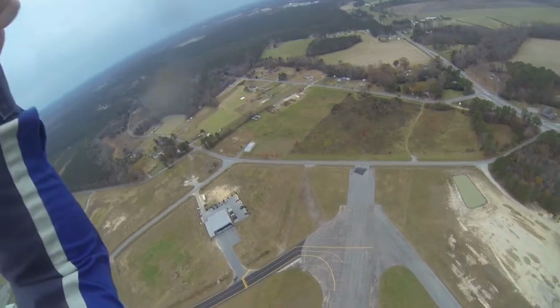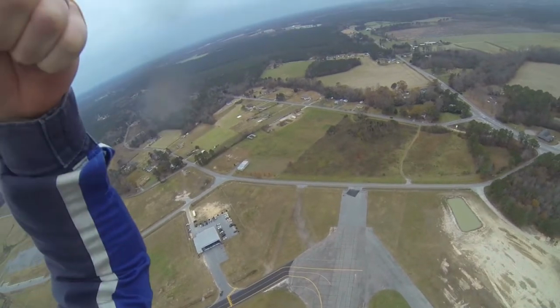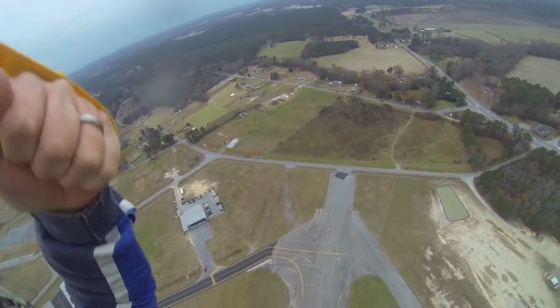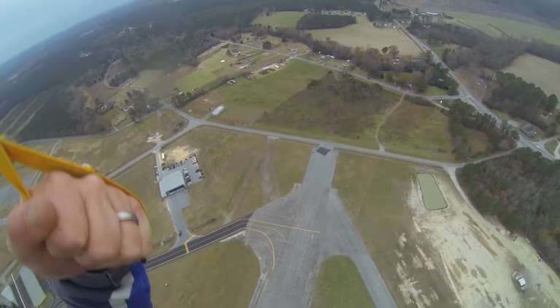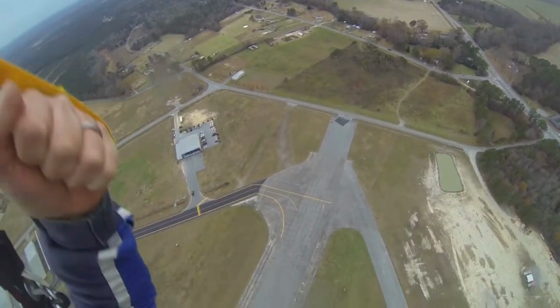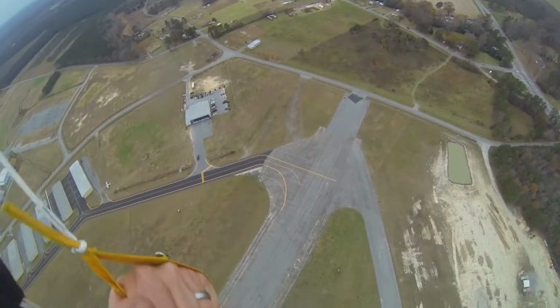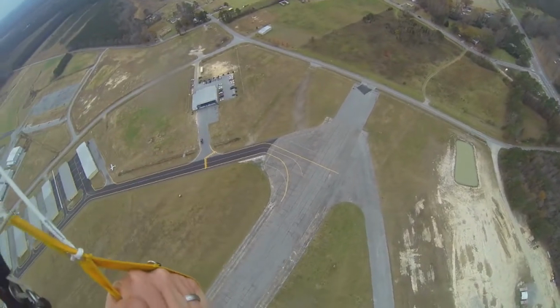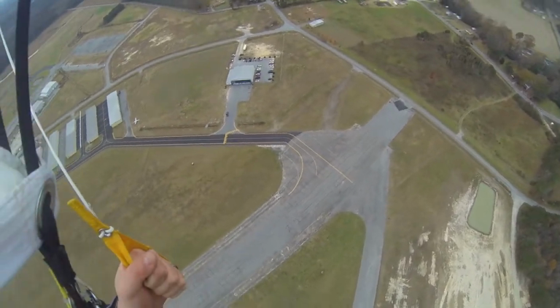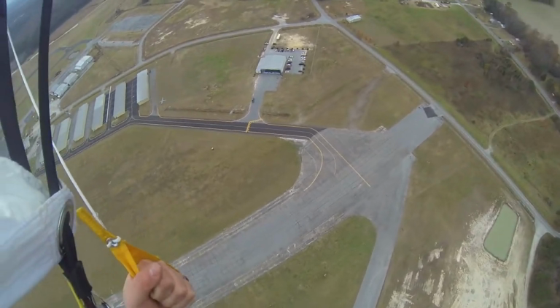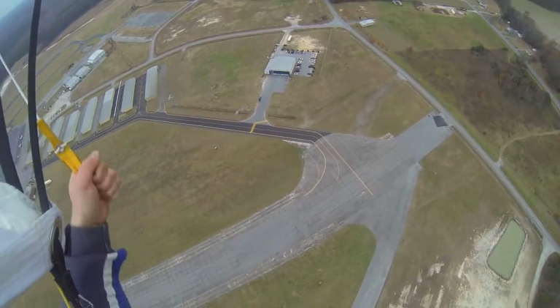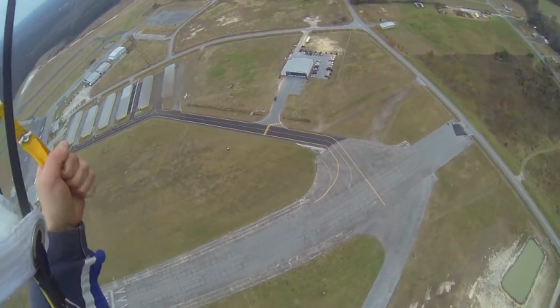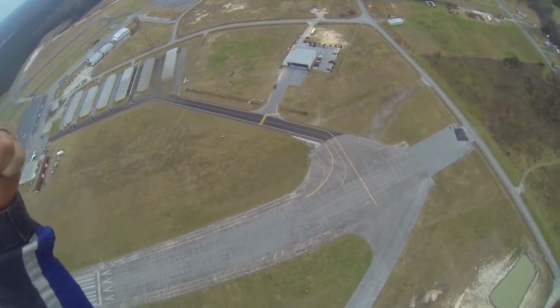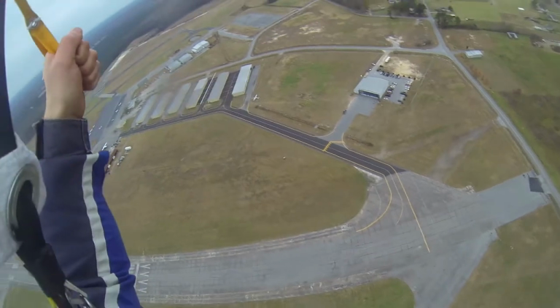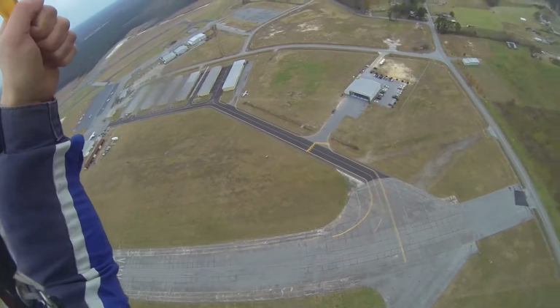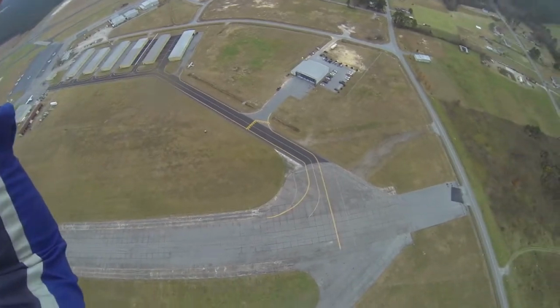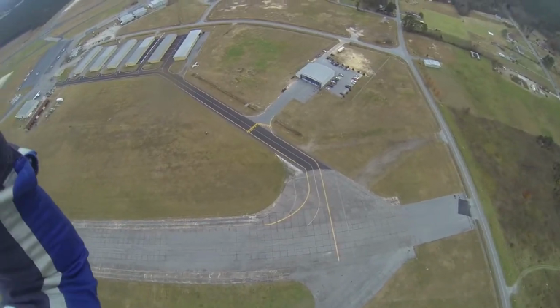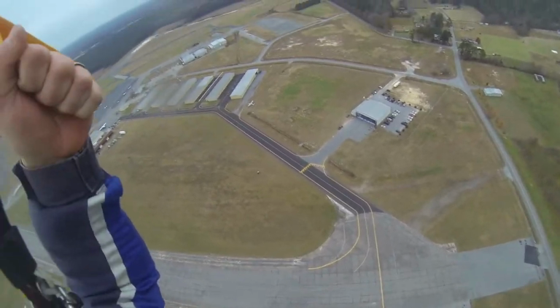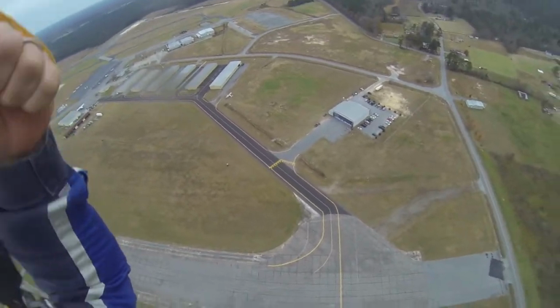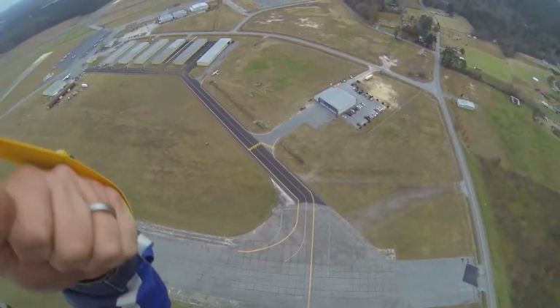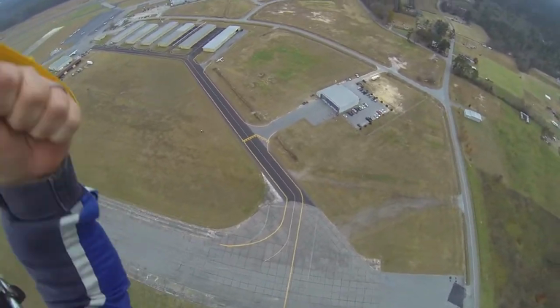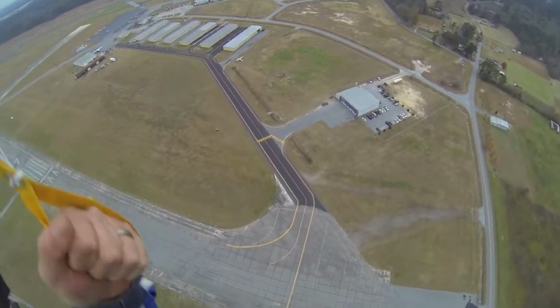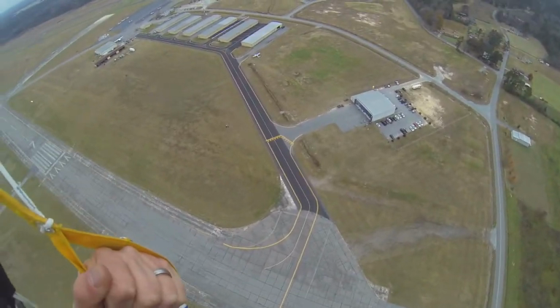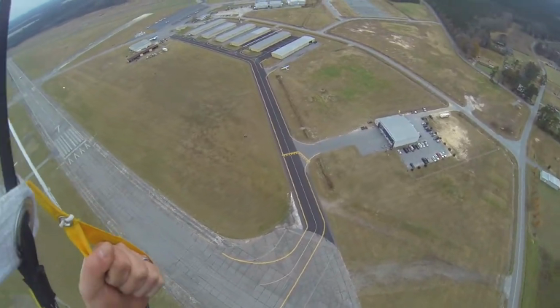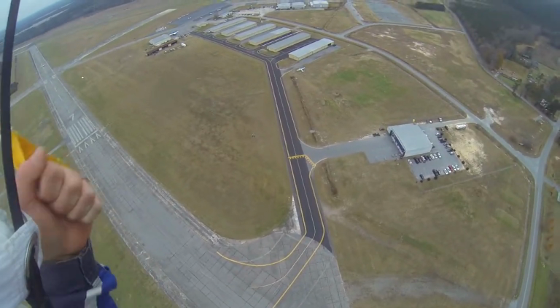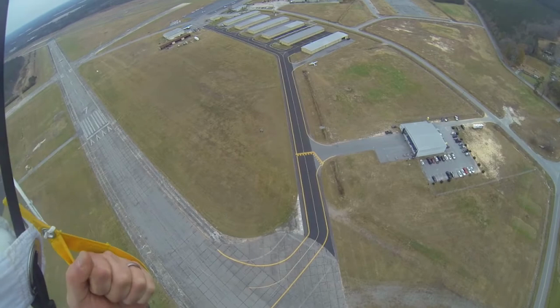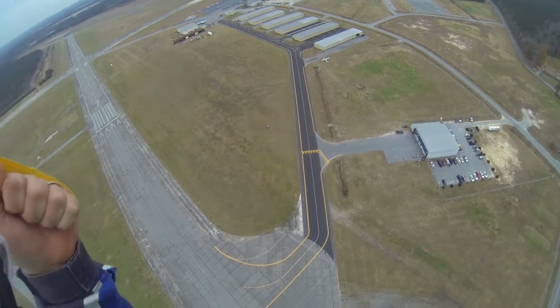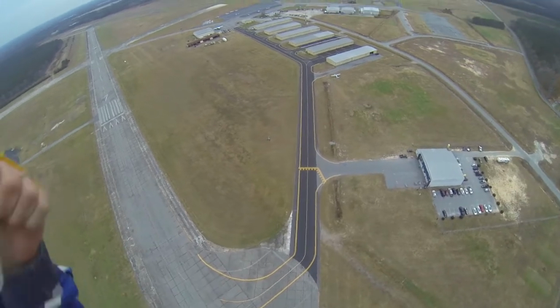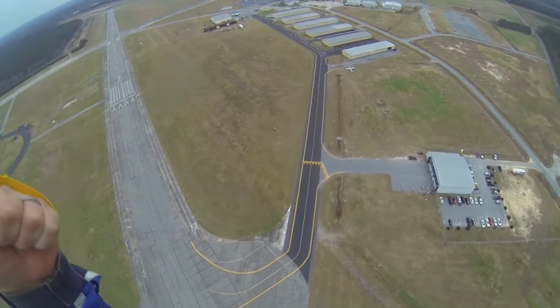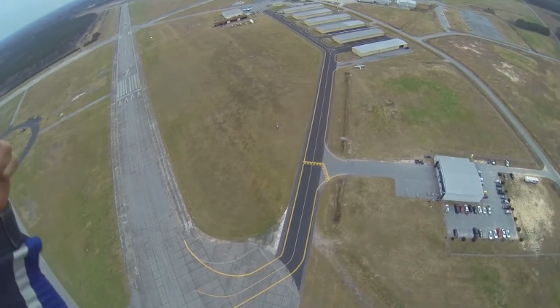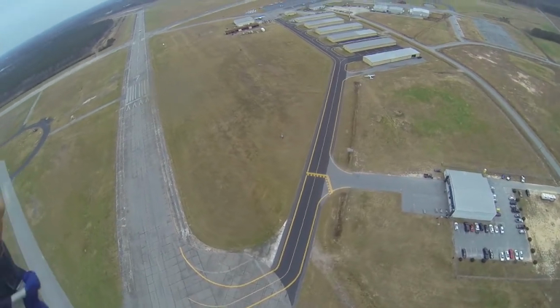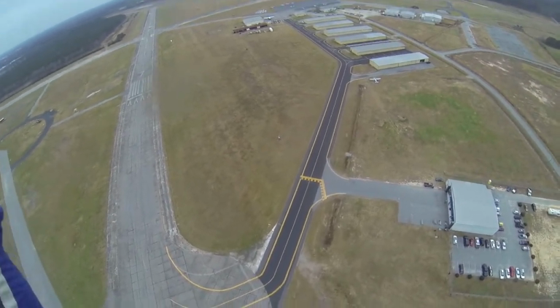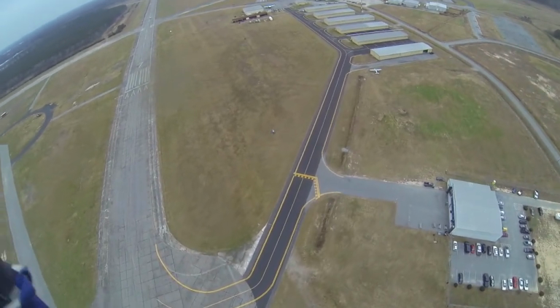I'm at 600 feet. Slowly bringing it on in. And now there's a little windsock change, so I'm going to go ahead and adapt my pattern.